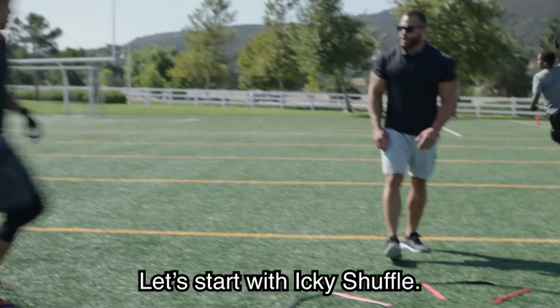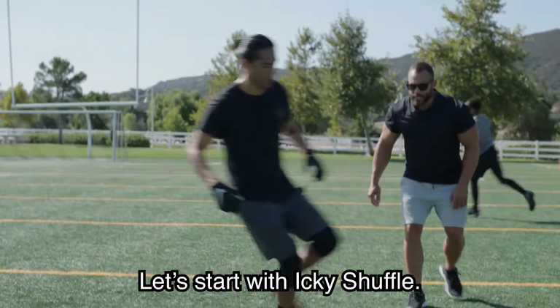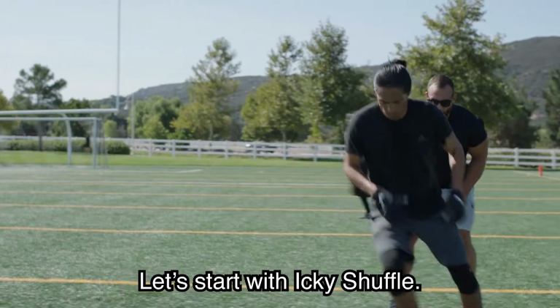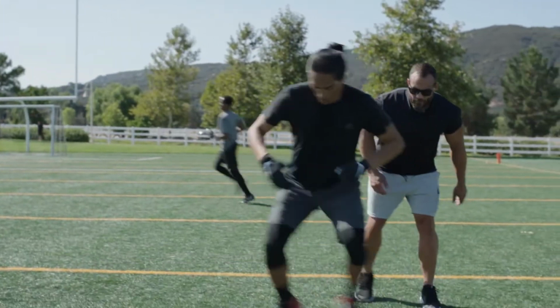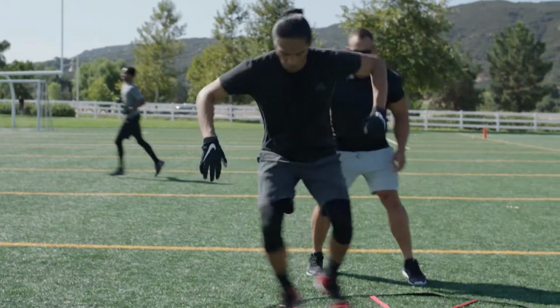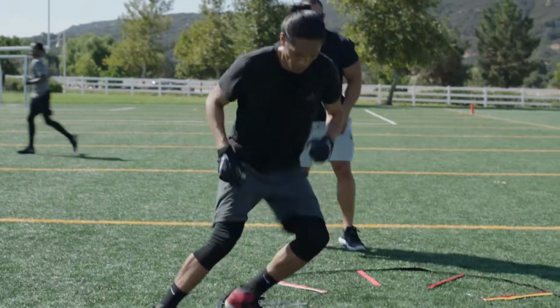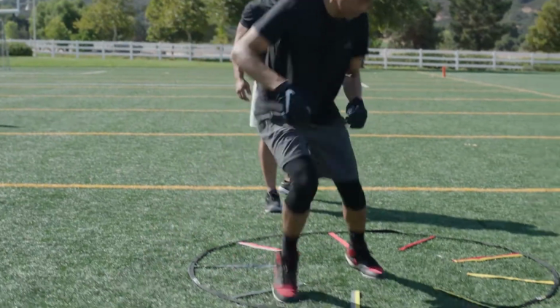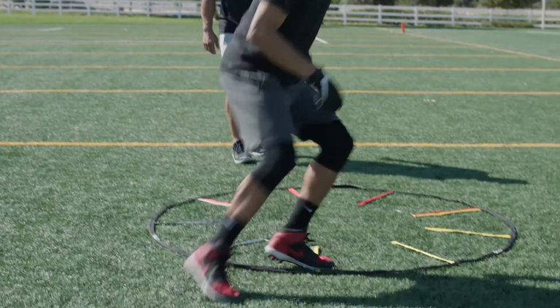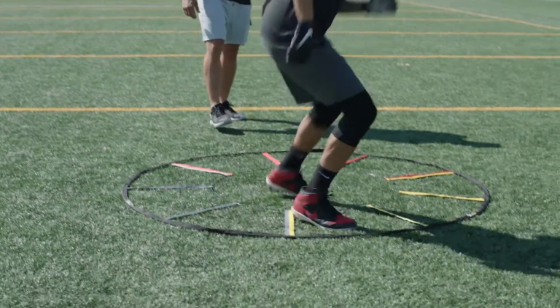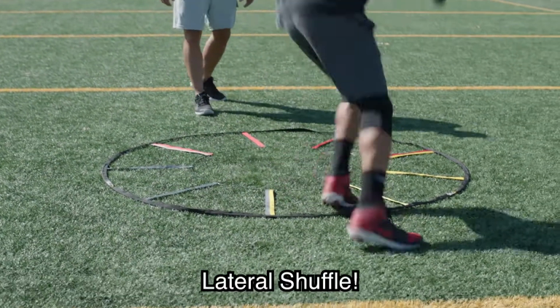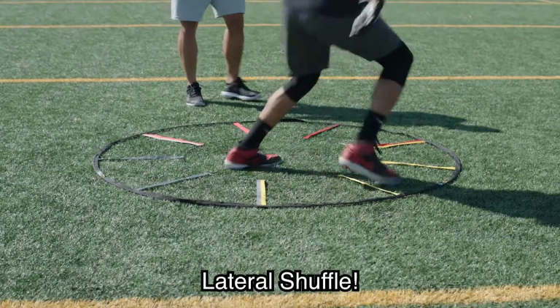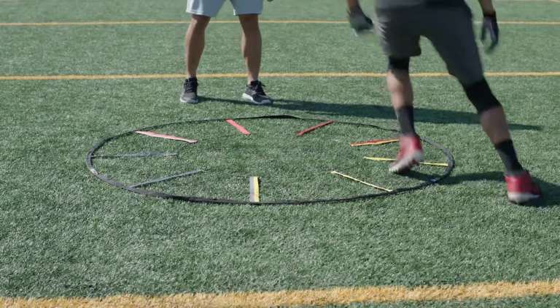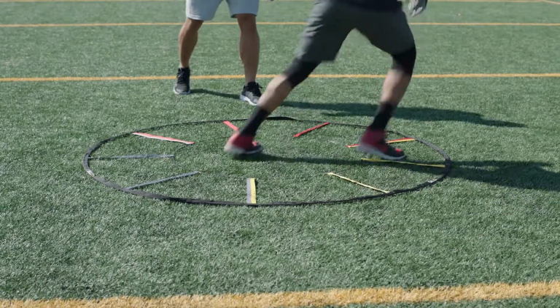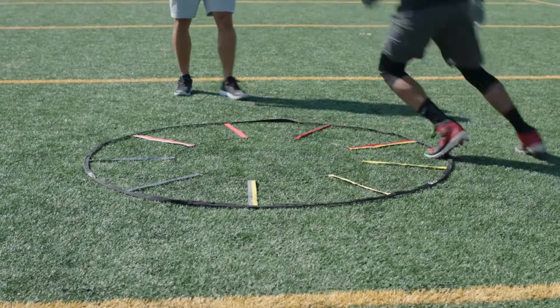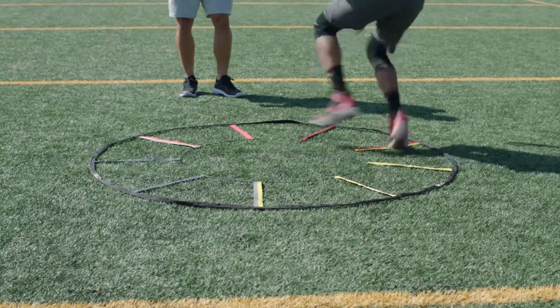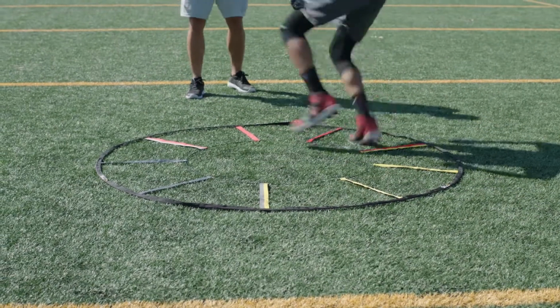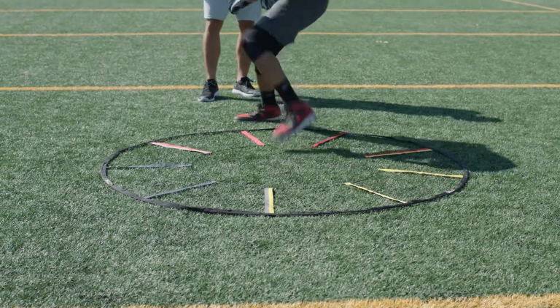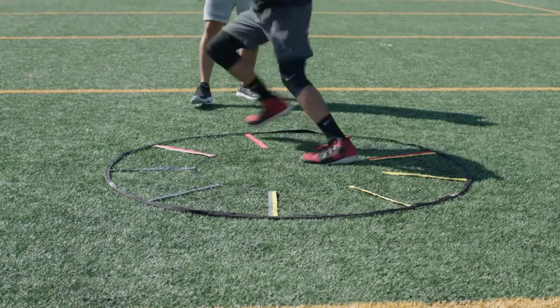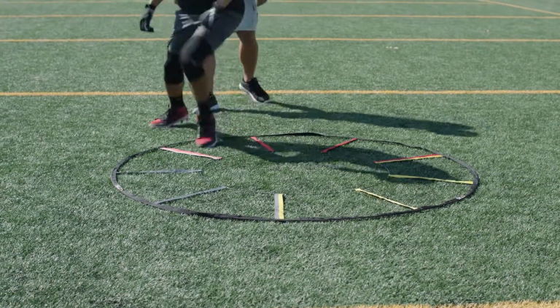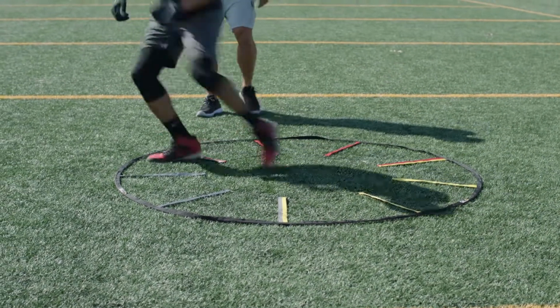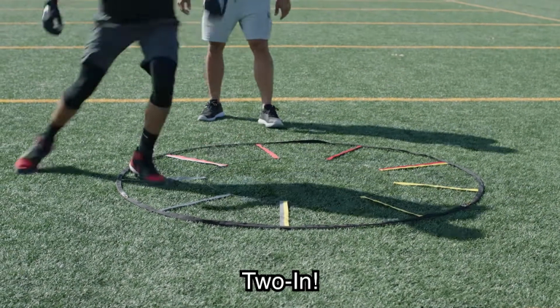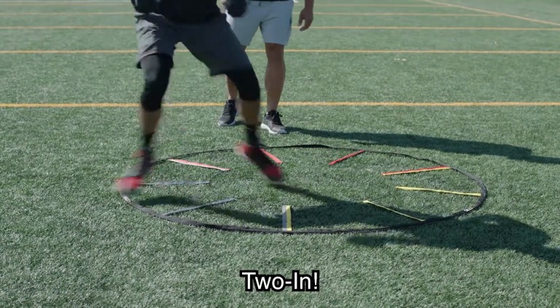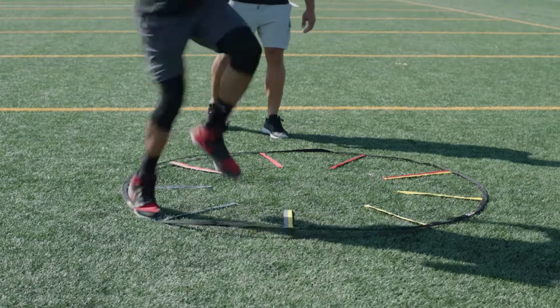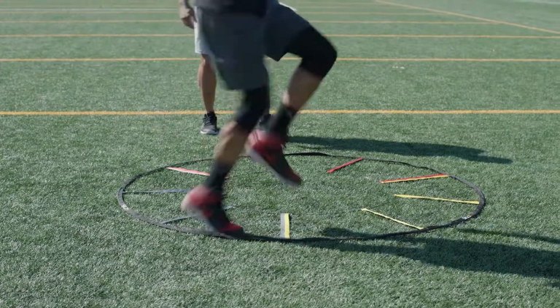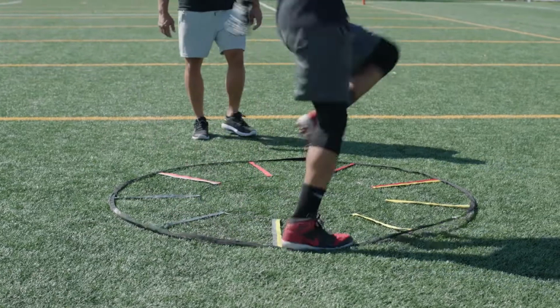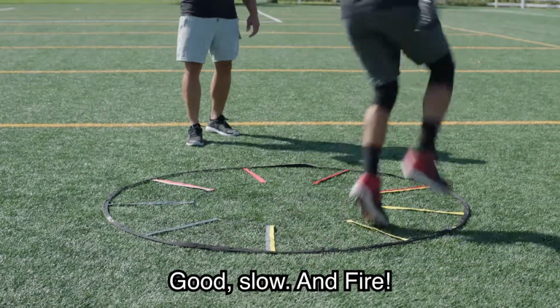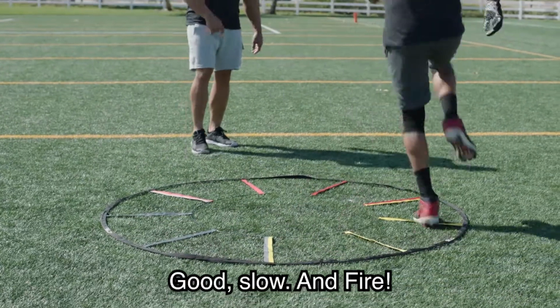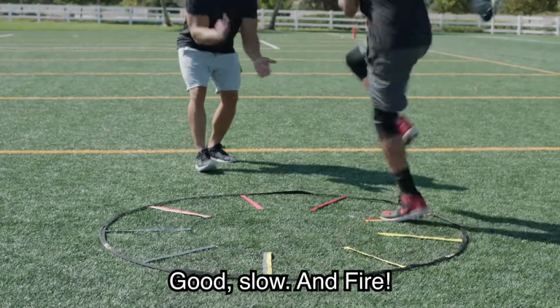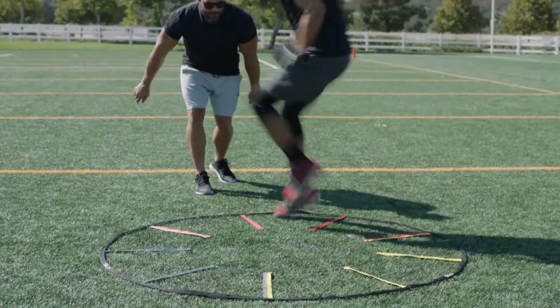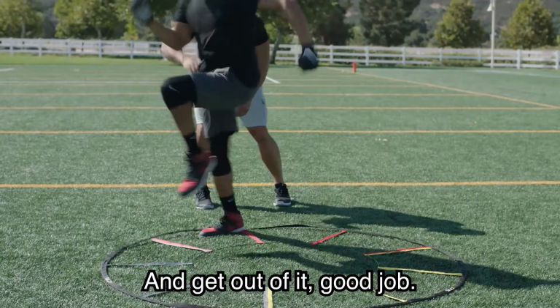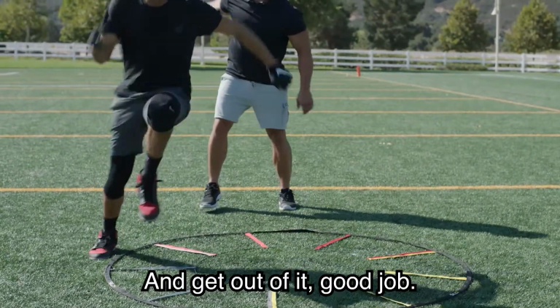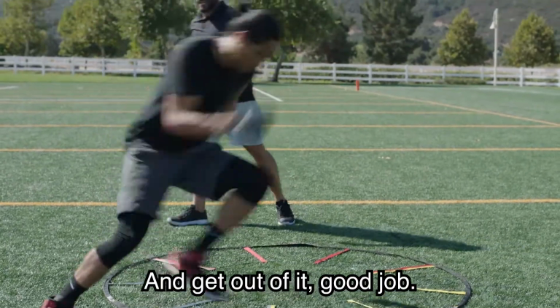Let's start with icky shuffle. Lateral shuffle. Two in. Slow and fire and get out of it. Good job.